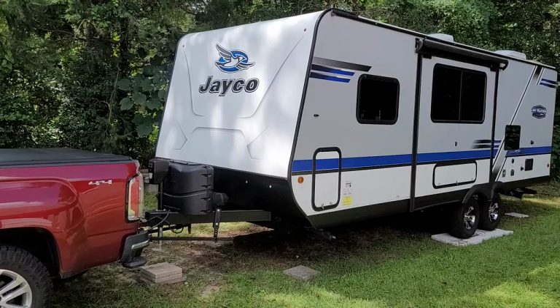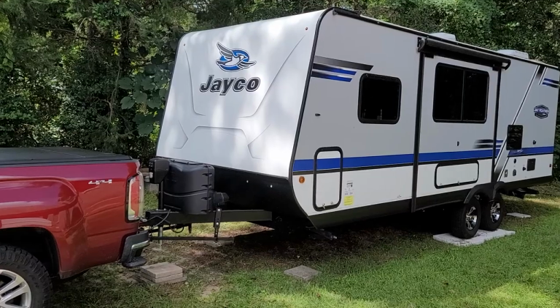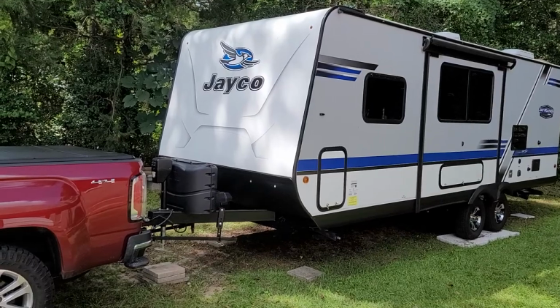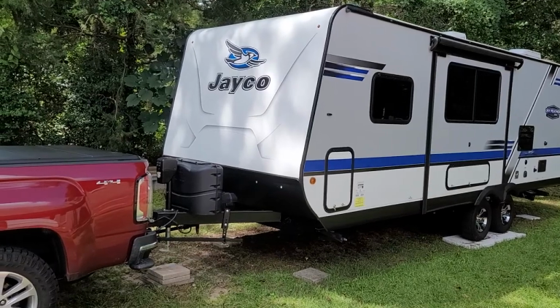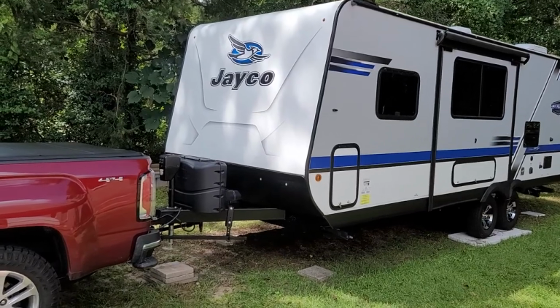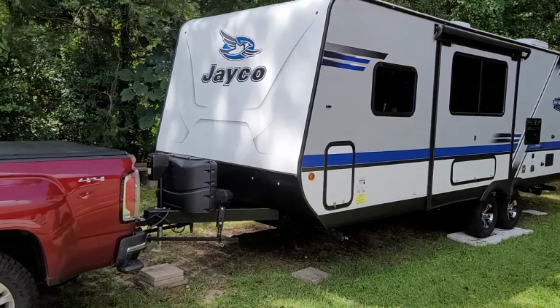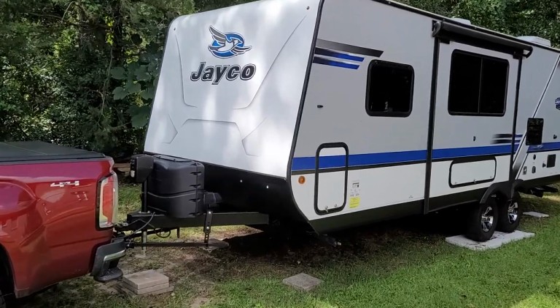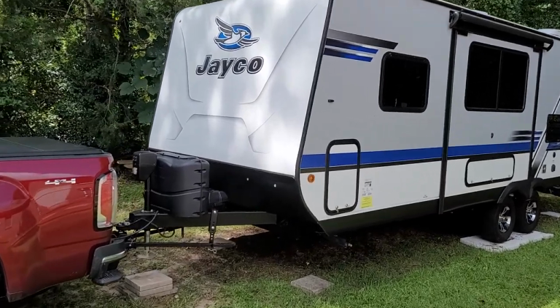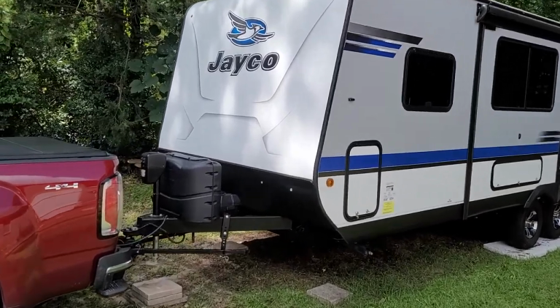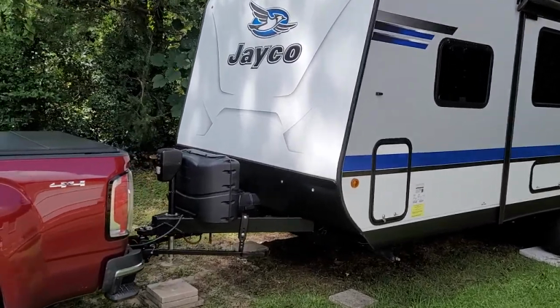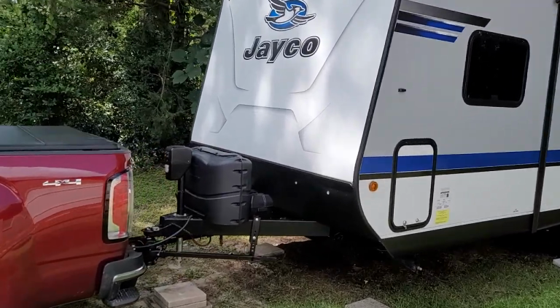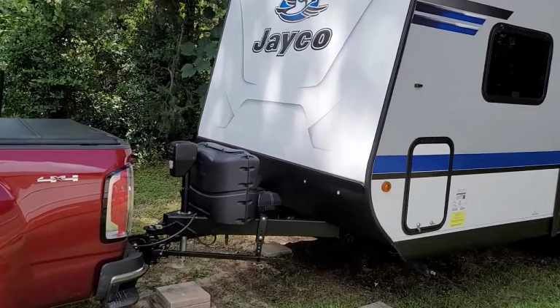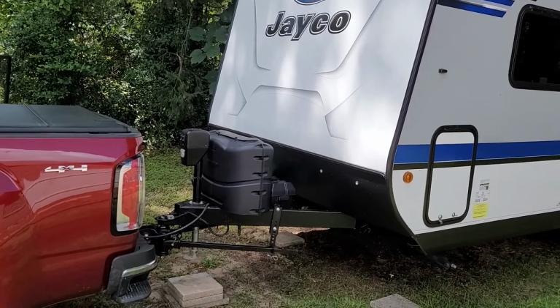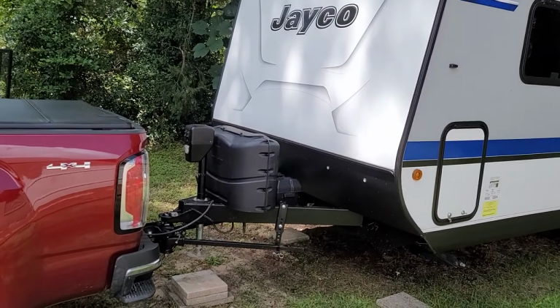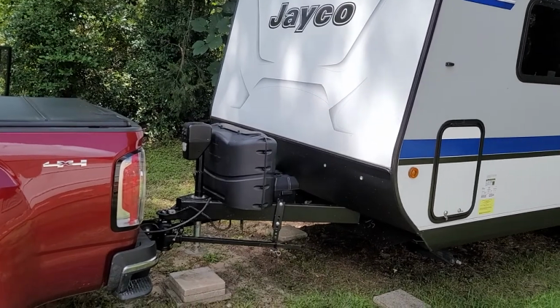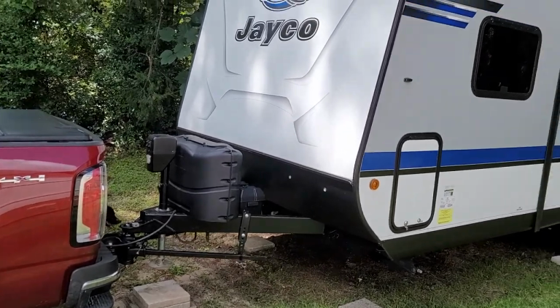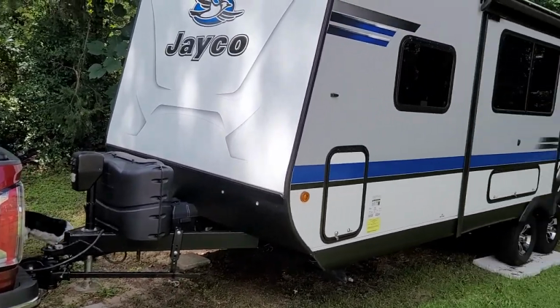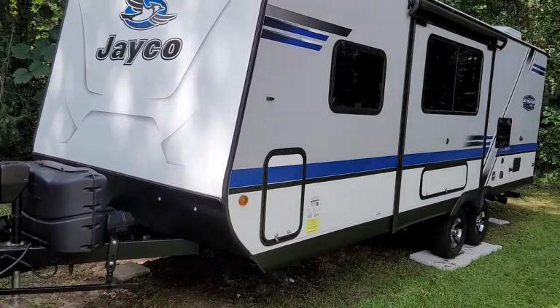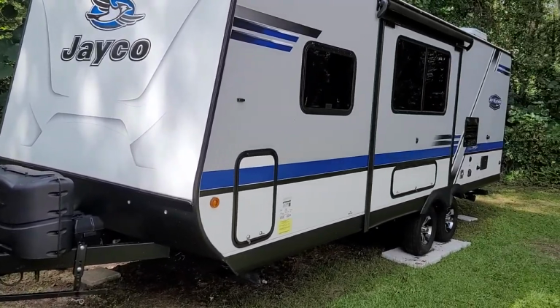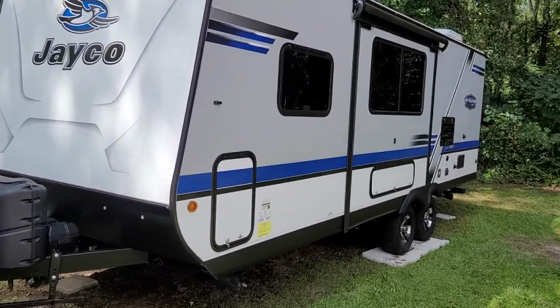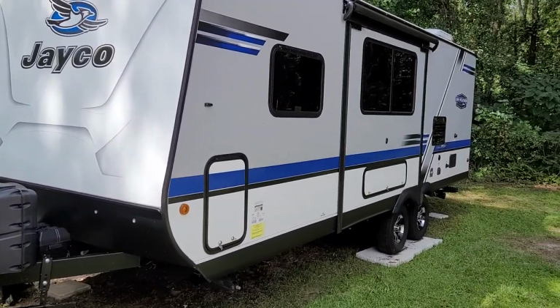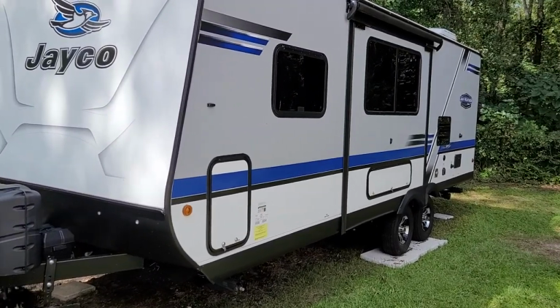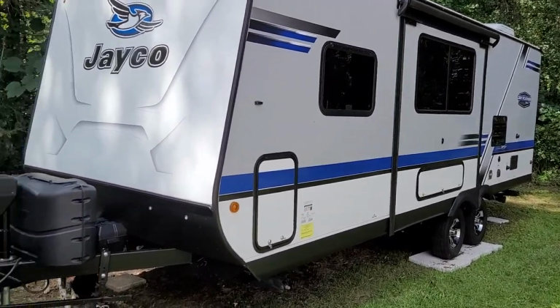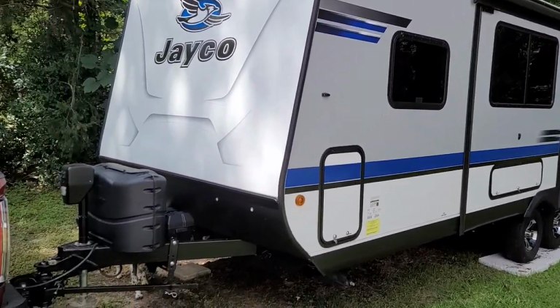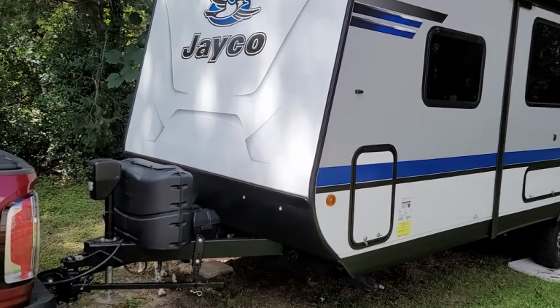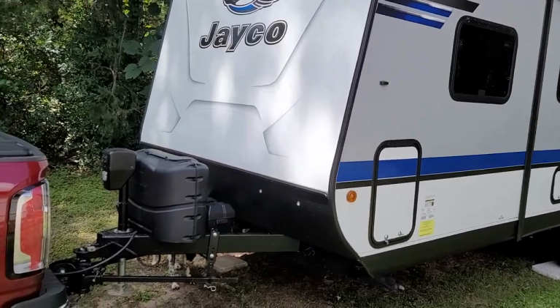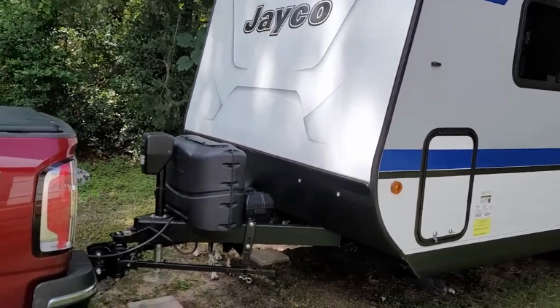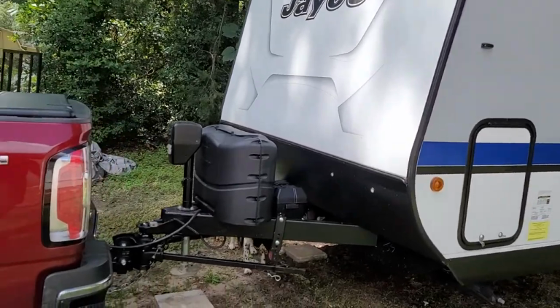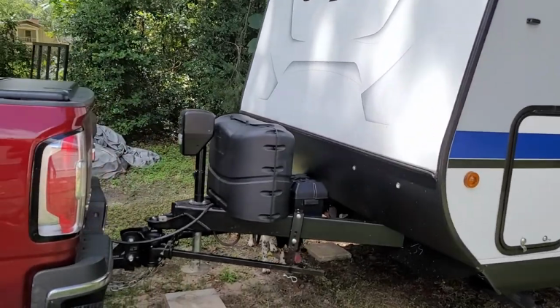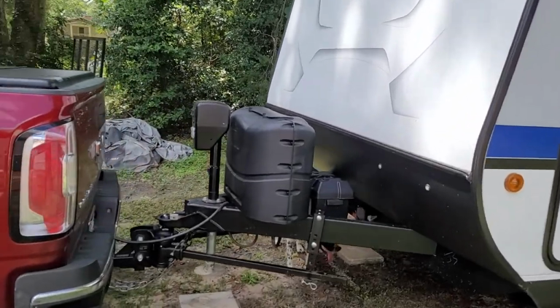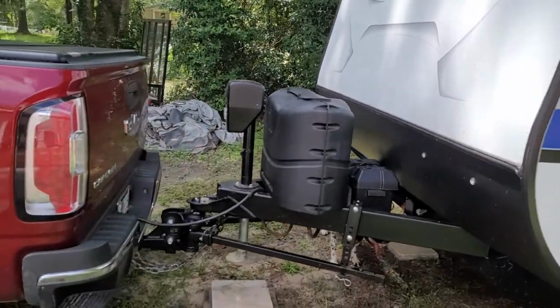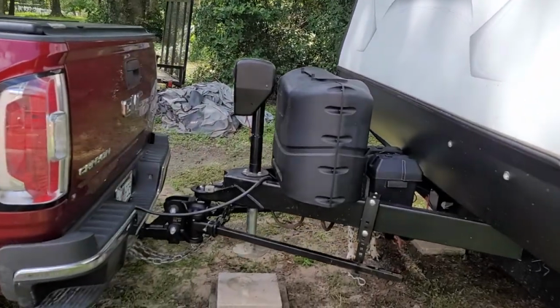What's going on YouTube? Today I want to go over the hitch system that I have for my Jayco Travel Trailer. This trailer here is 26 feet long — it's the Jayfeather 23RBM.